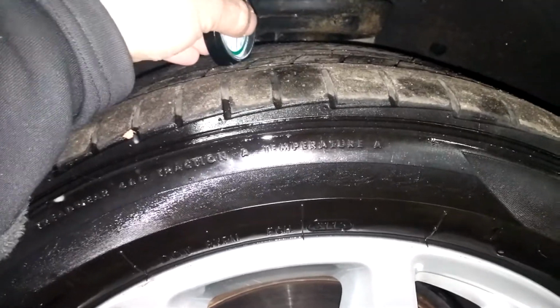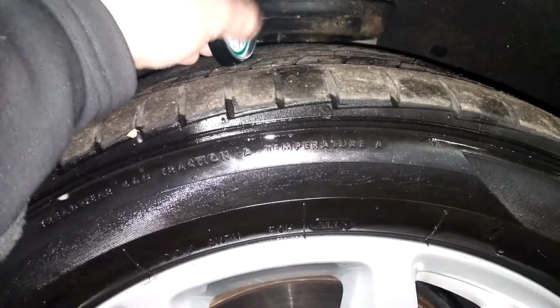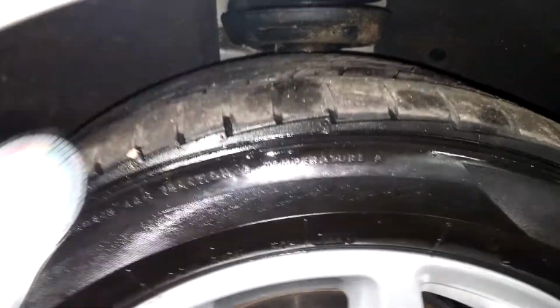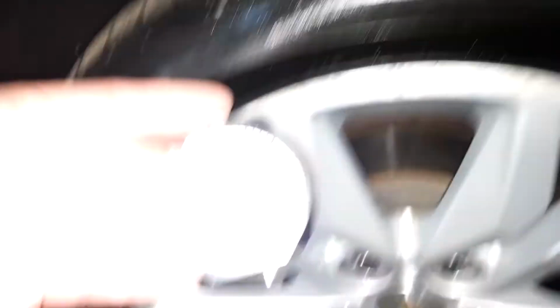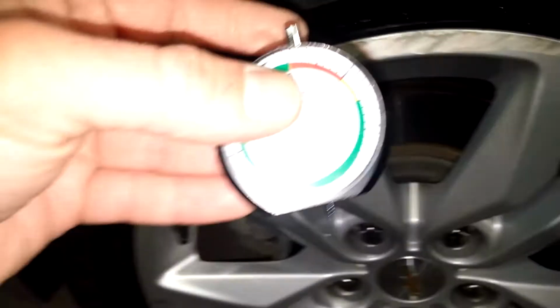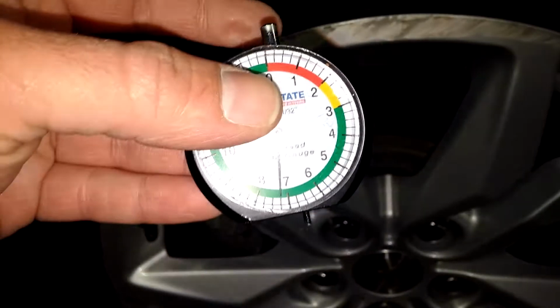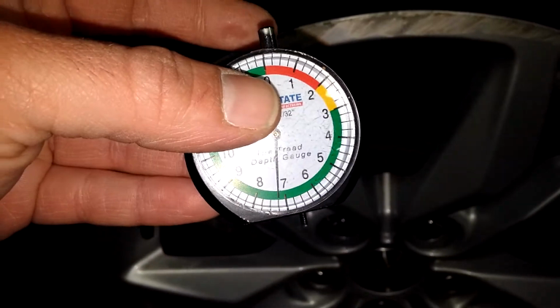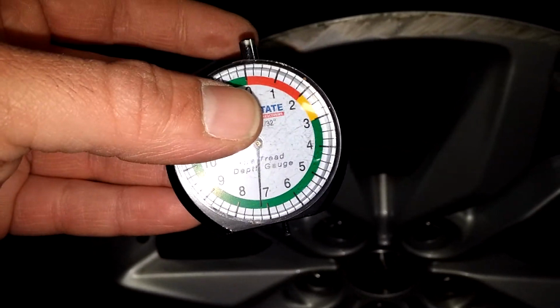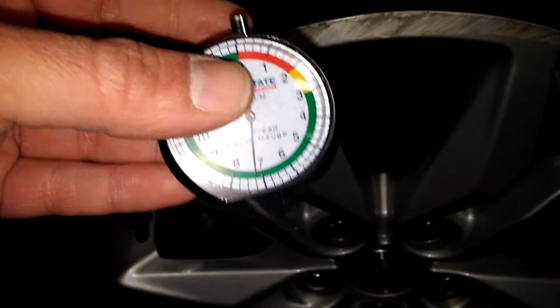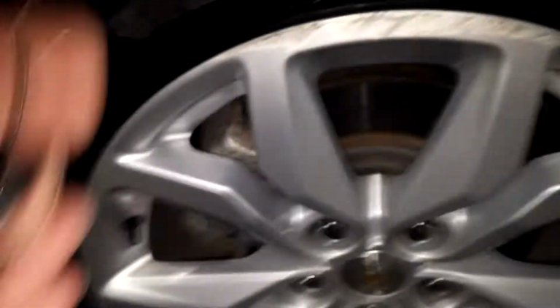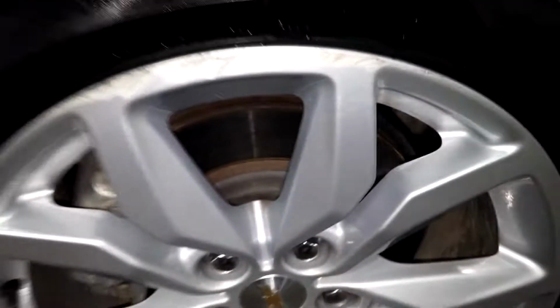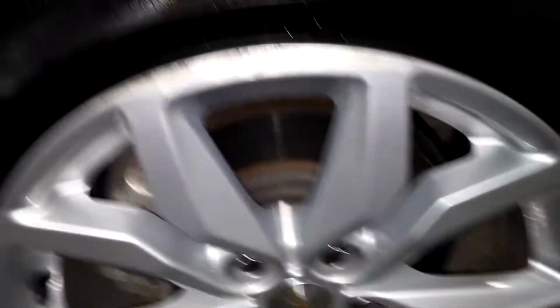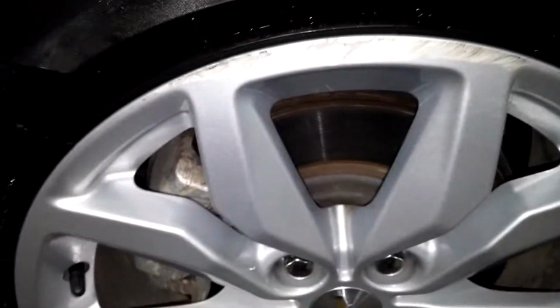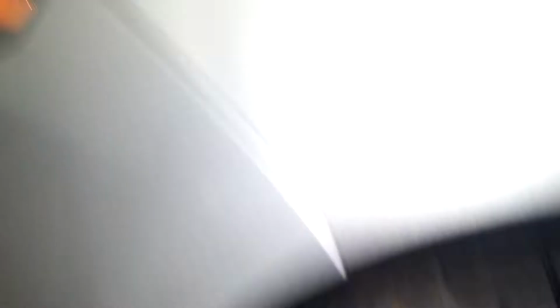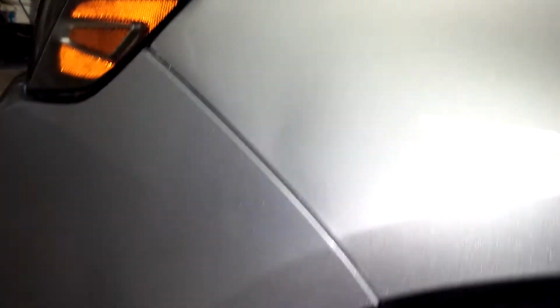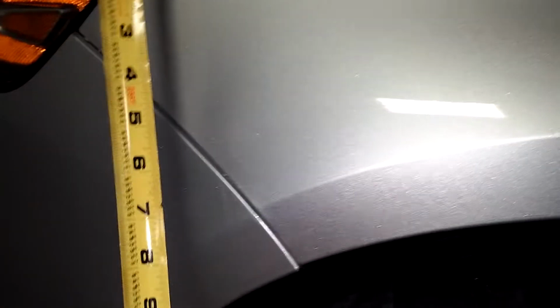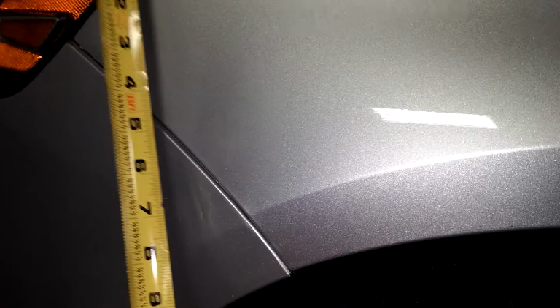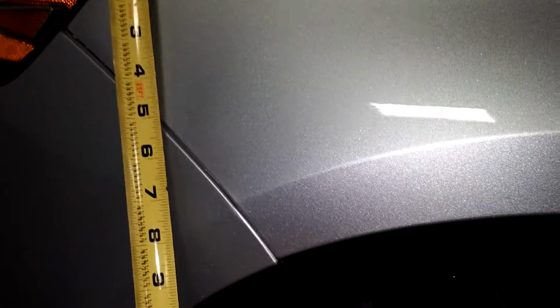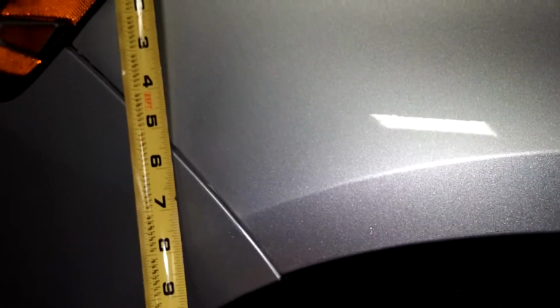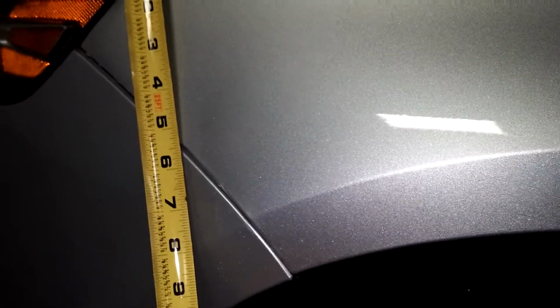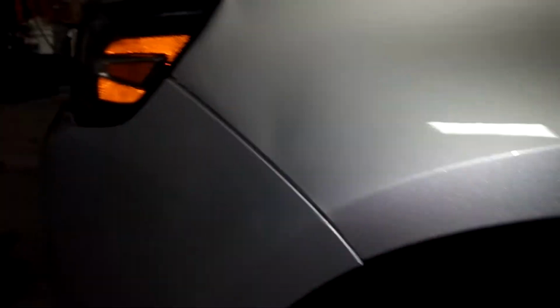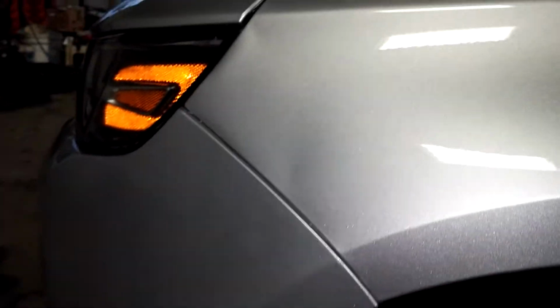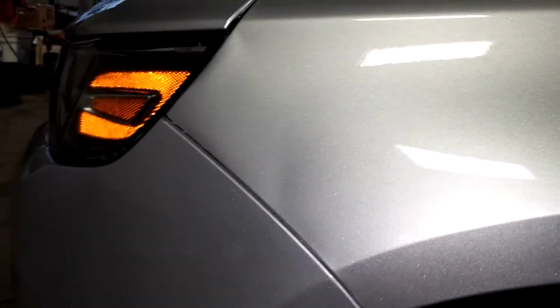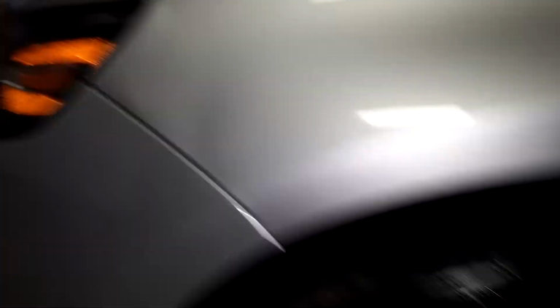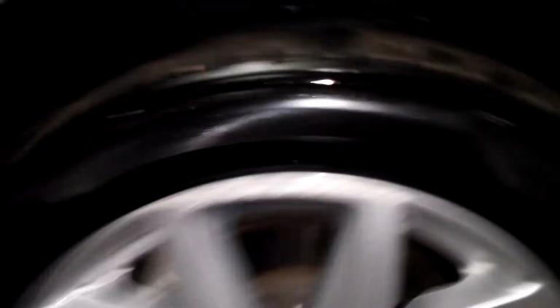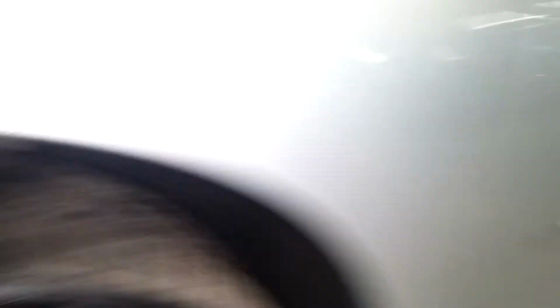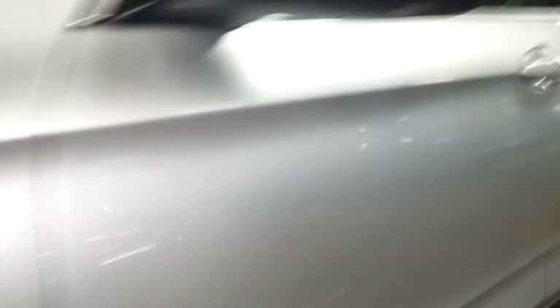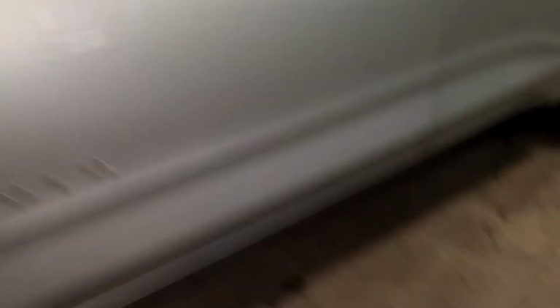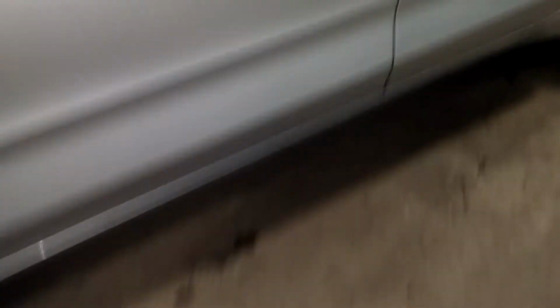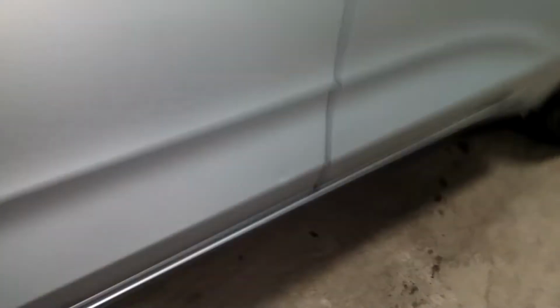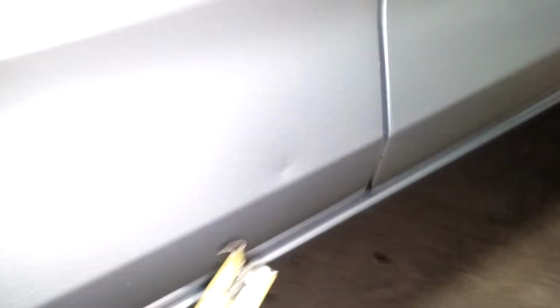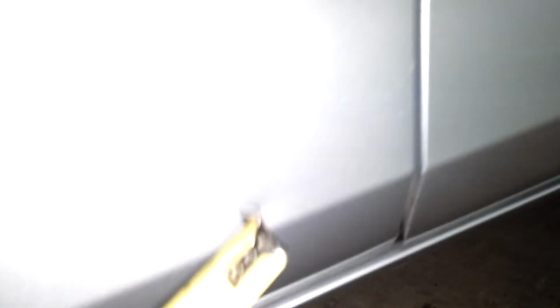Tire tread here is just over 7/32nds. Does seem to have a dent here — no paint off — about five to six inches right there.